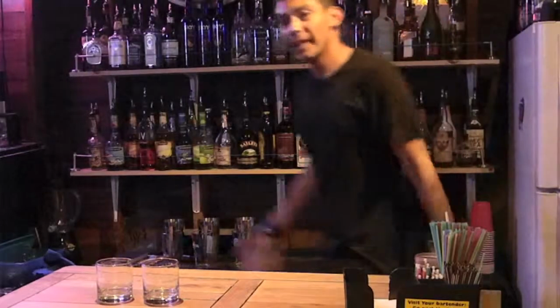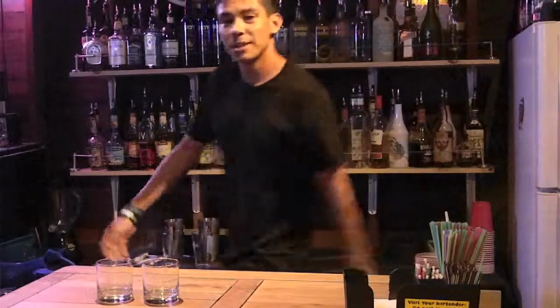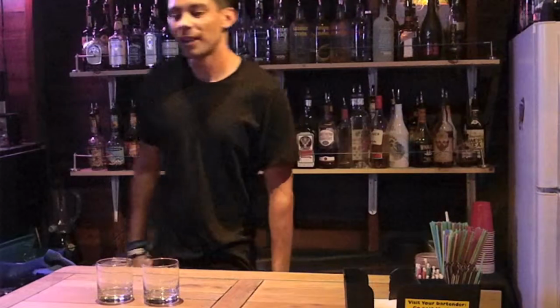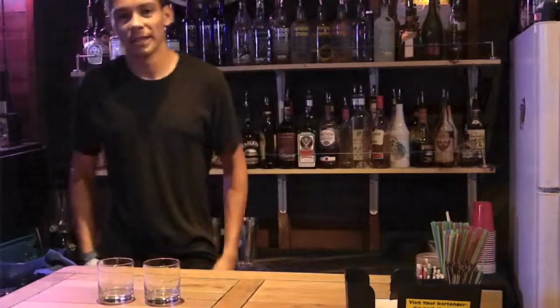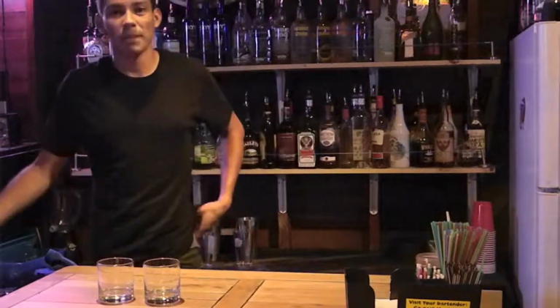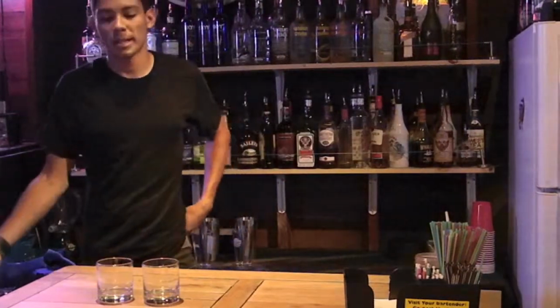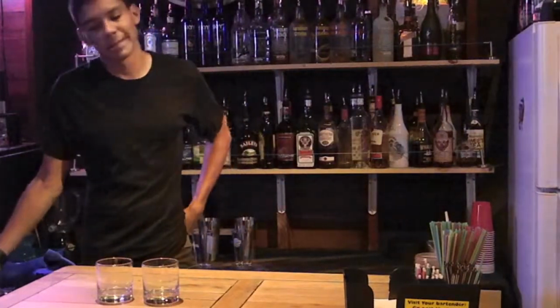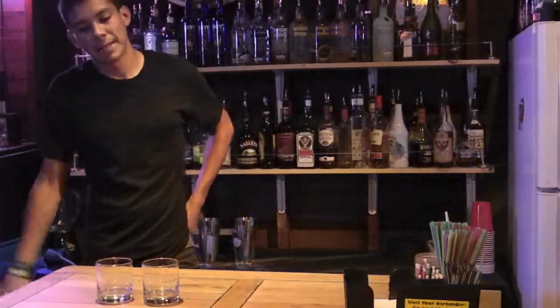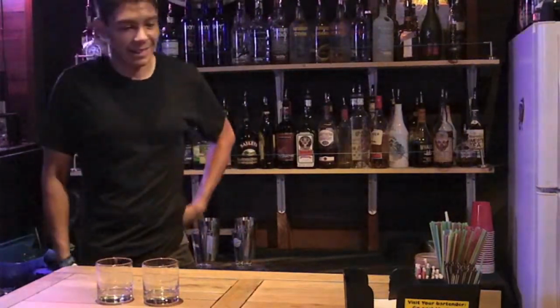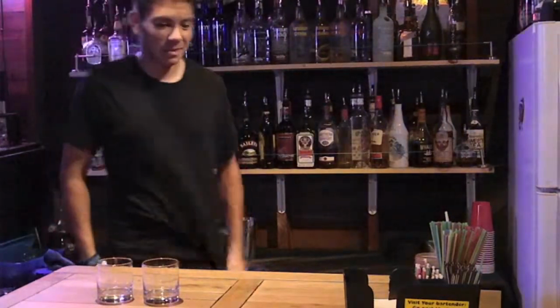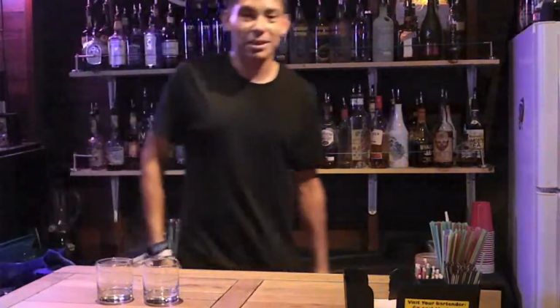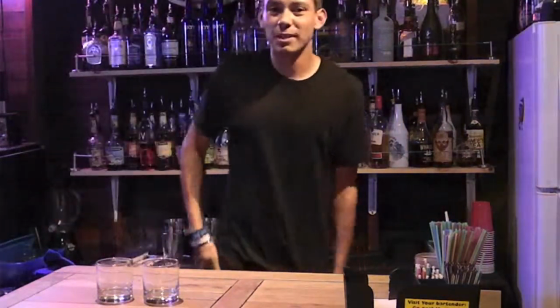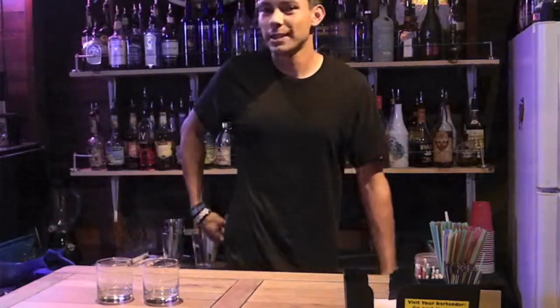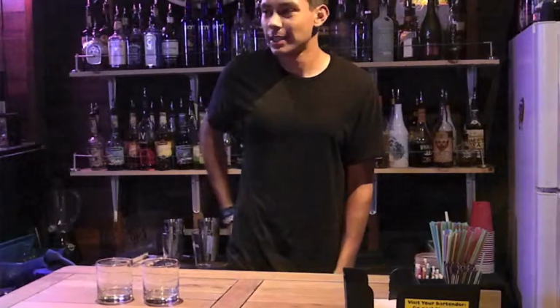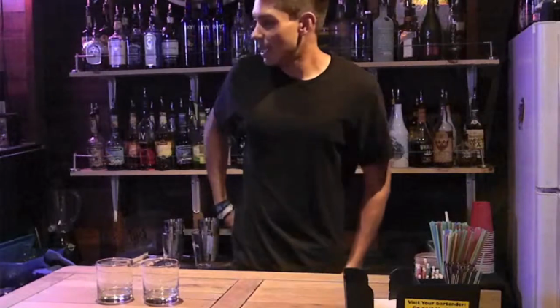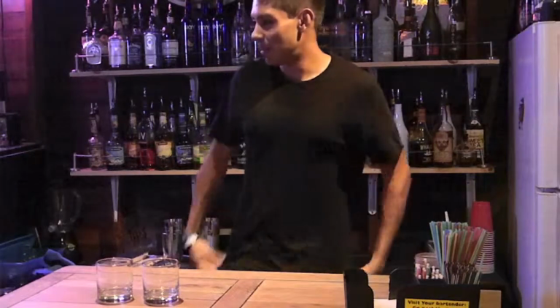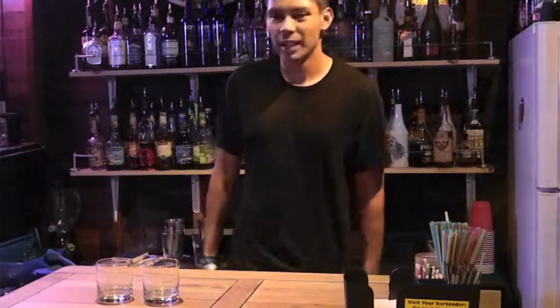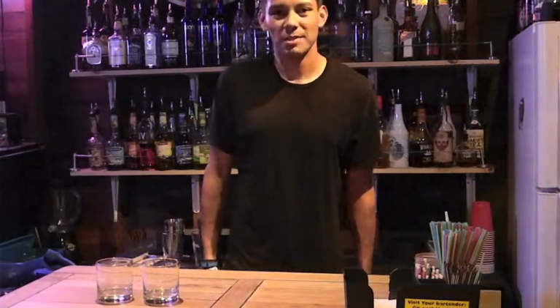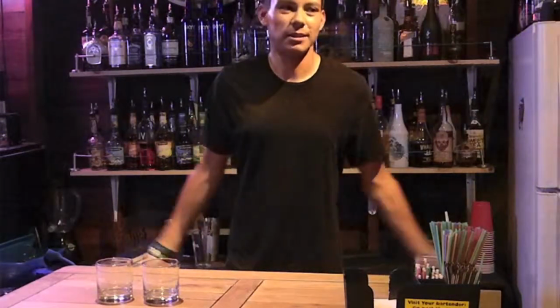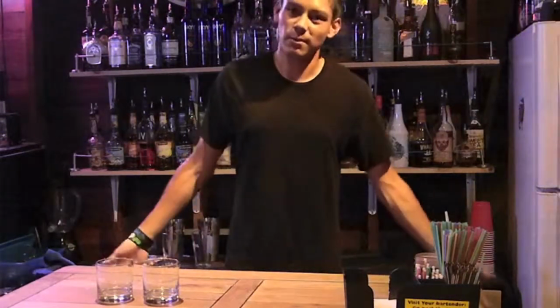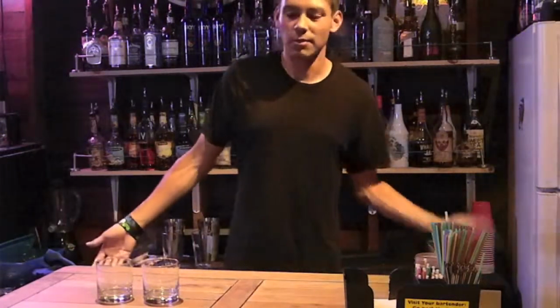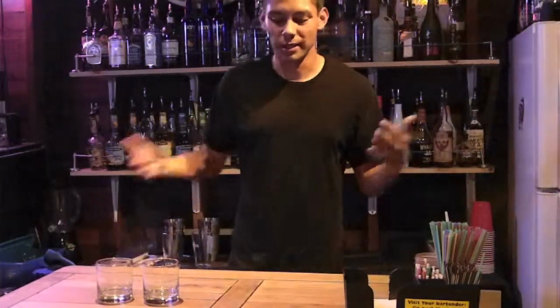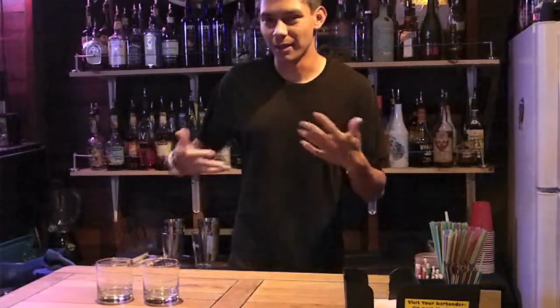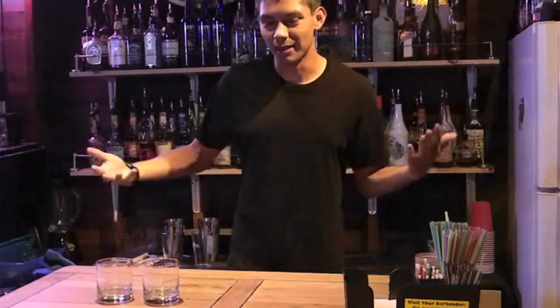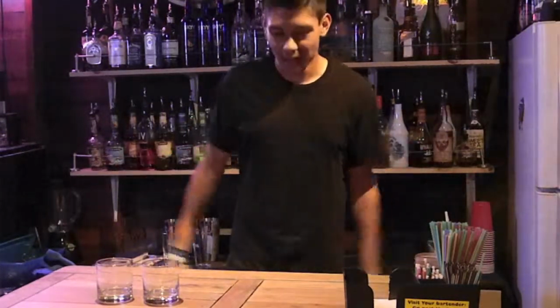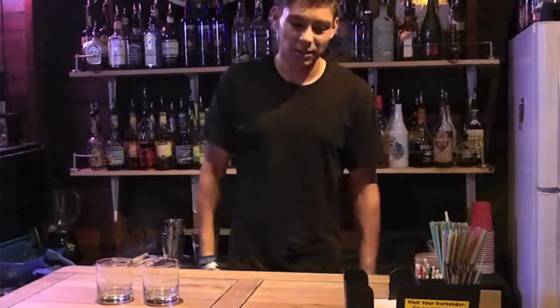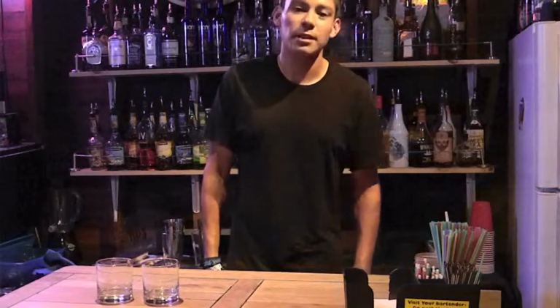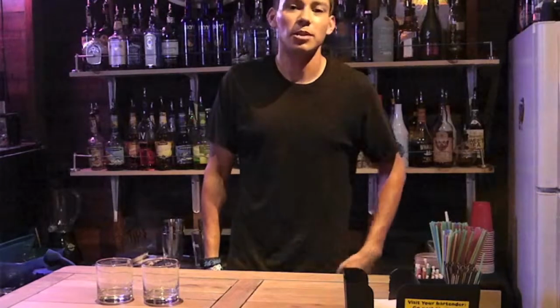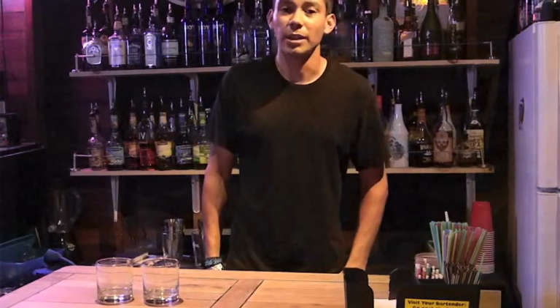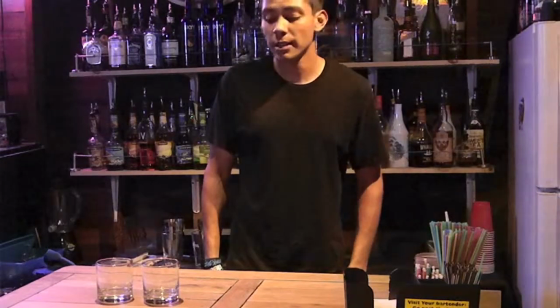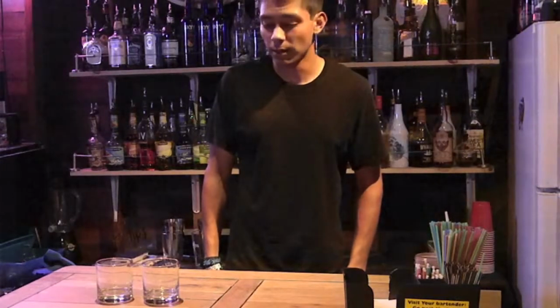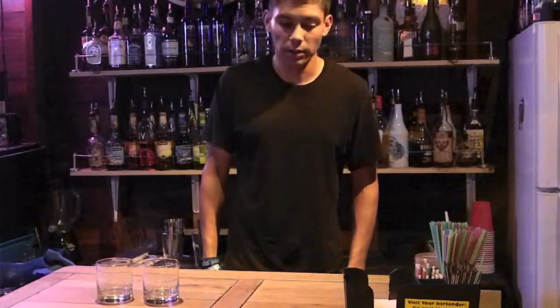Hey guys, what's up? It's Jonathan. Happy Whiskey Wednesdays. Today I'm going to show you guys how to make whiskey drinks. I came up with this because whiskey and Wednesday kind of go together, so I thought it was a great idea. I'm going to show you guys how to make three different whiskey drinks.